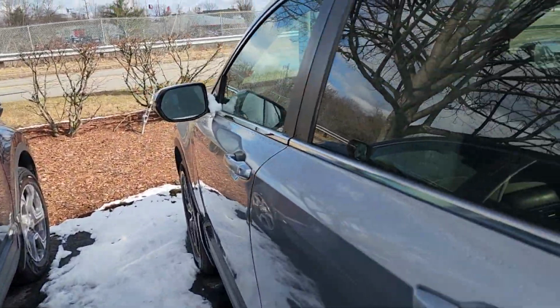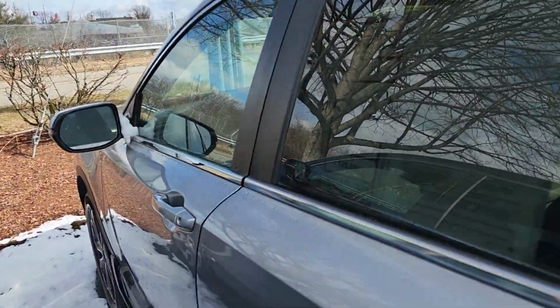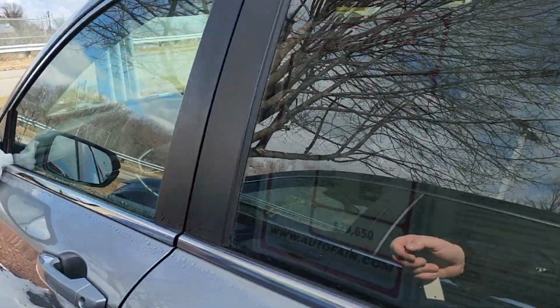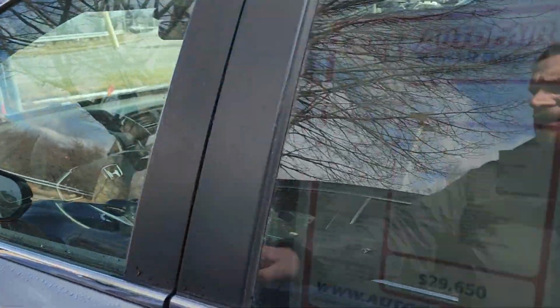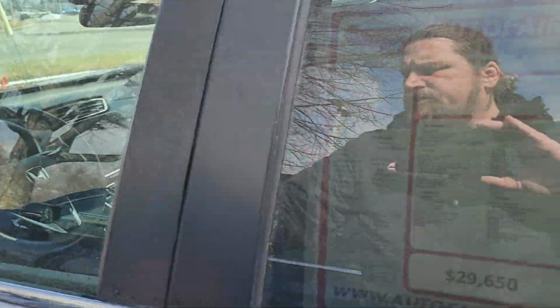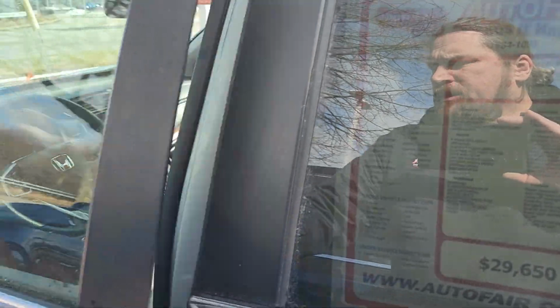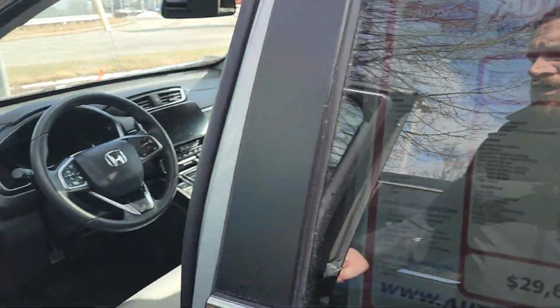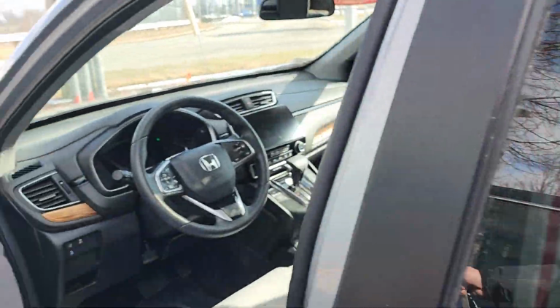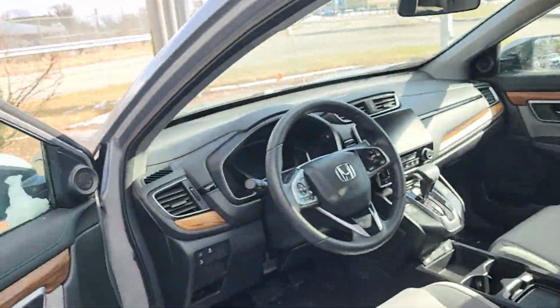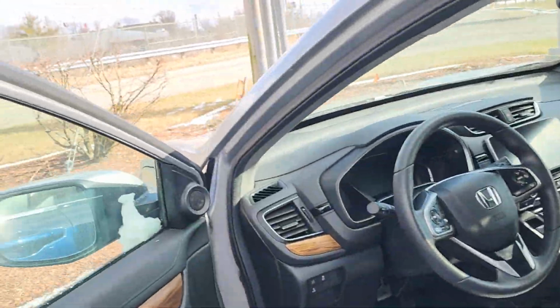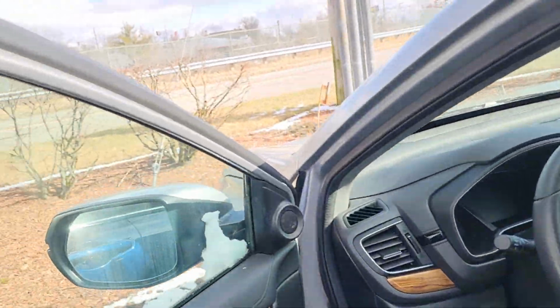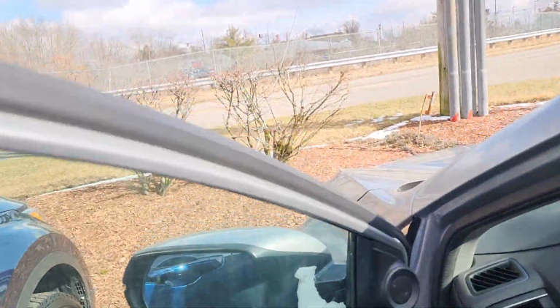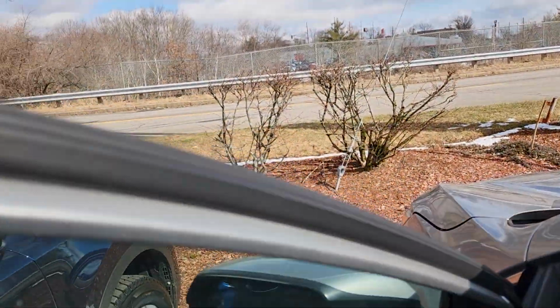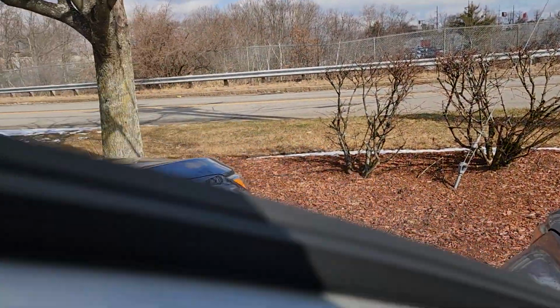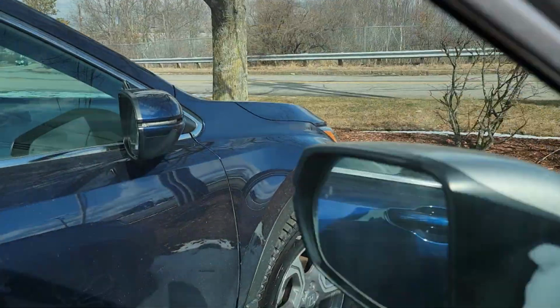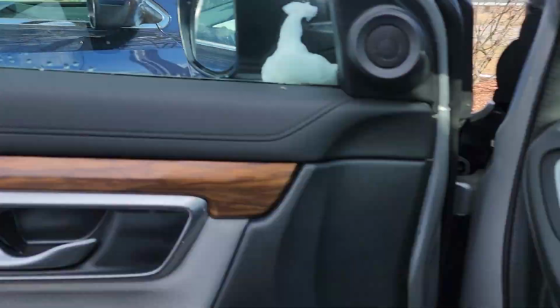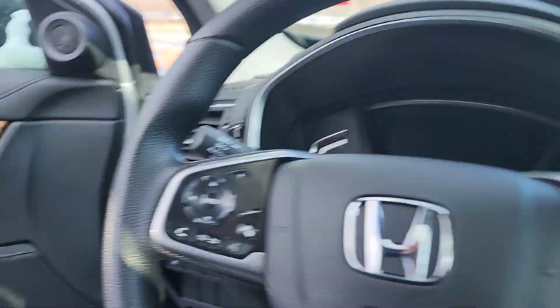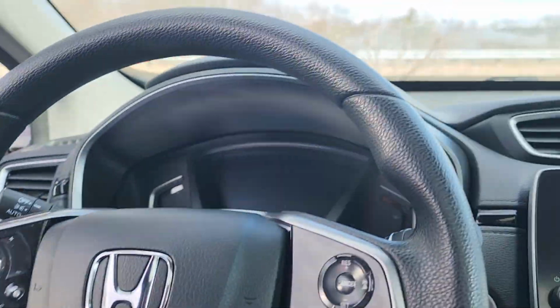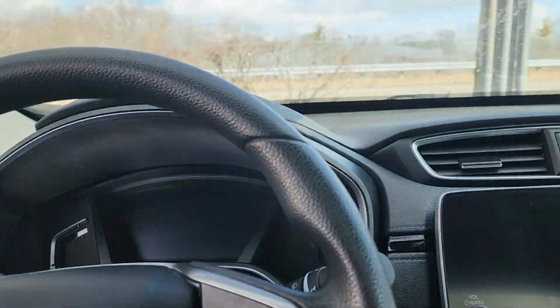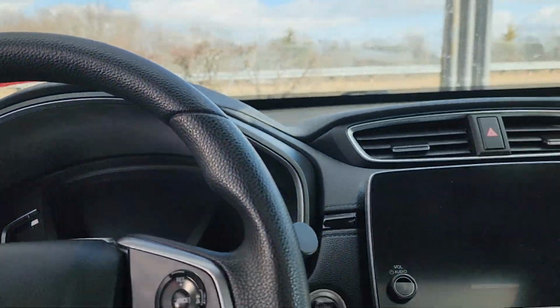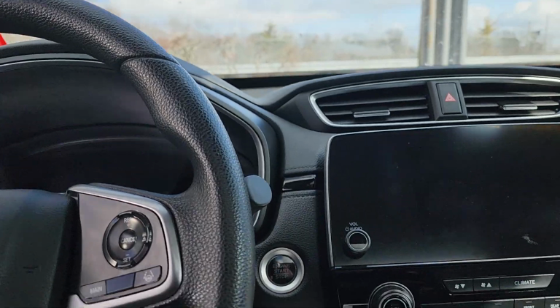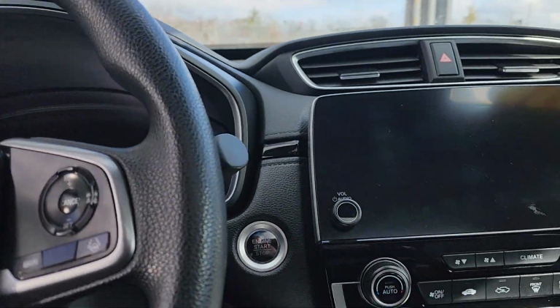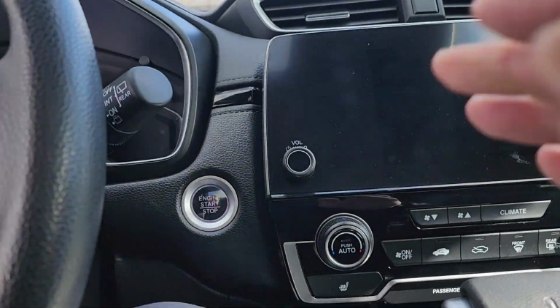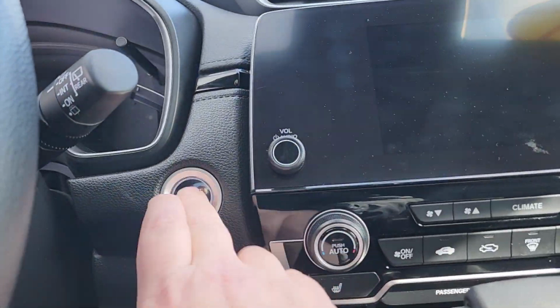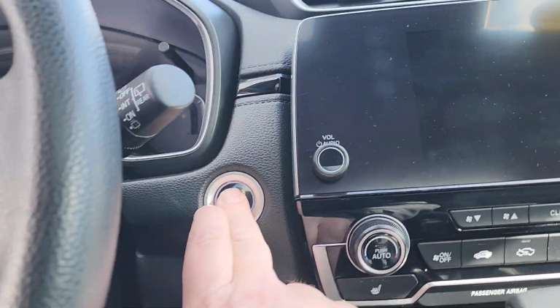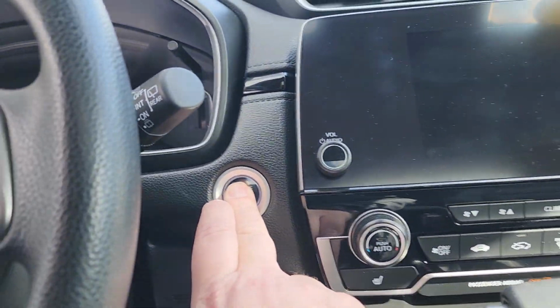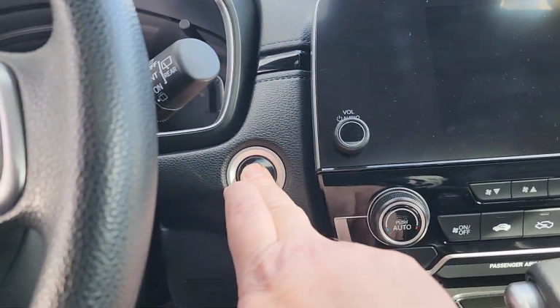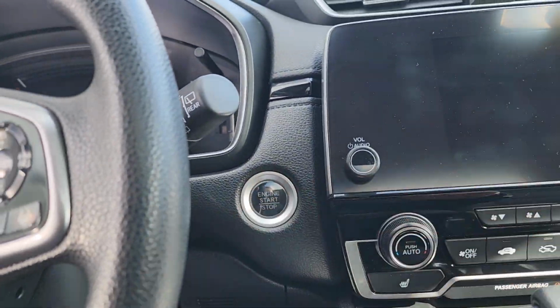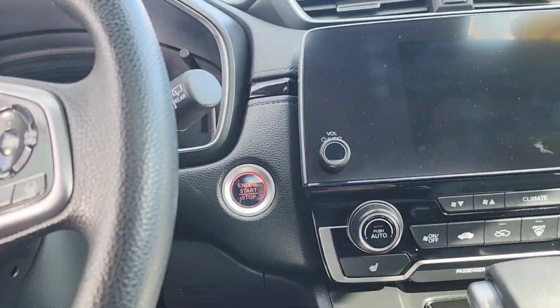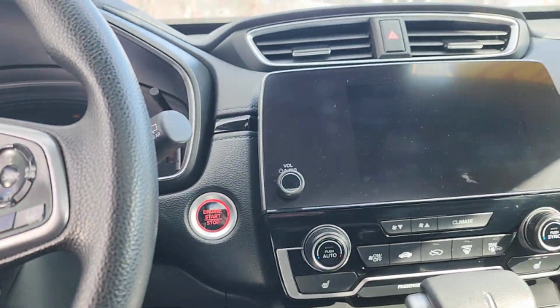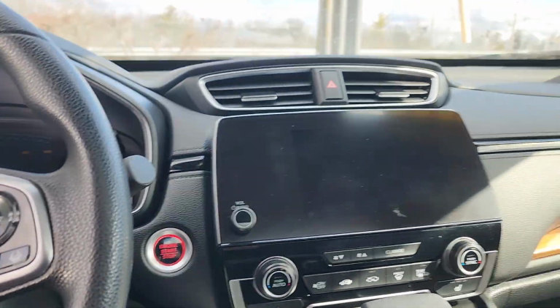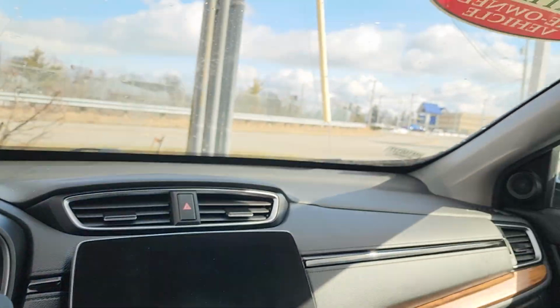You do have complete keyless entry. So long as the keys are in your hand or your pocket, you can just put your hand in the handle and everything unlocks. Push button start as well as the remote engine start.